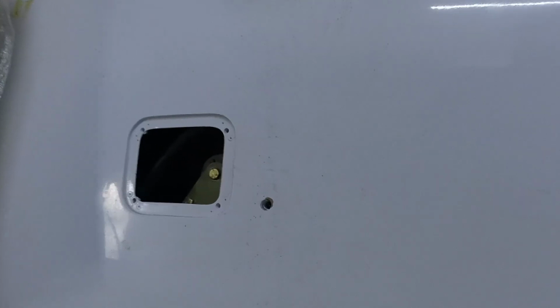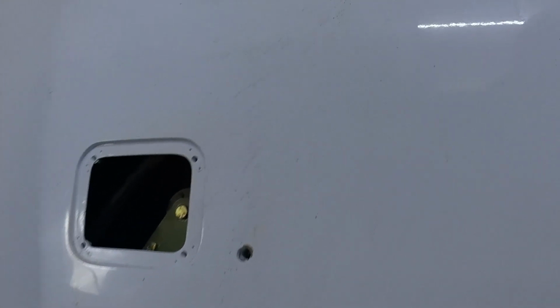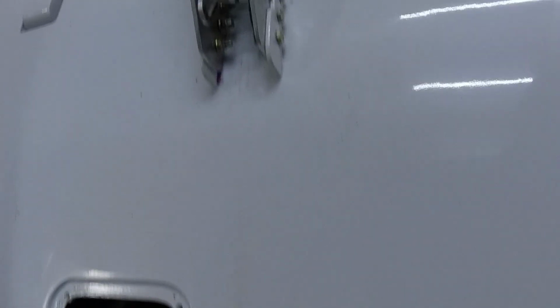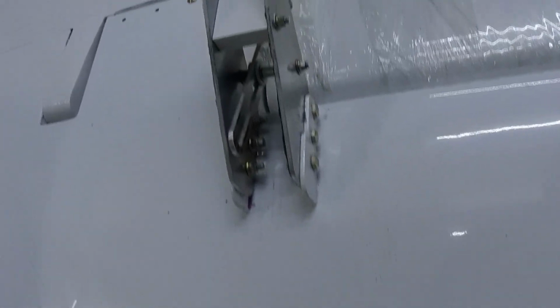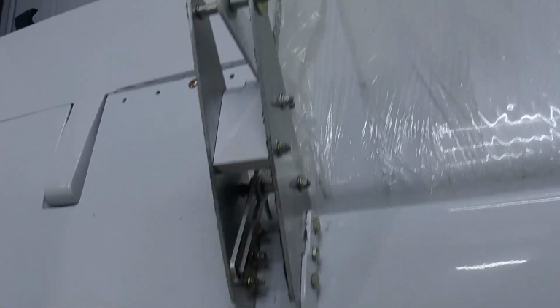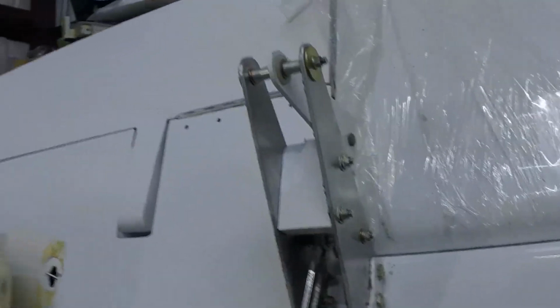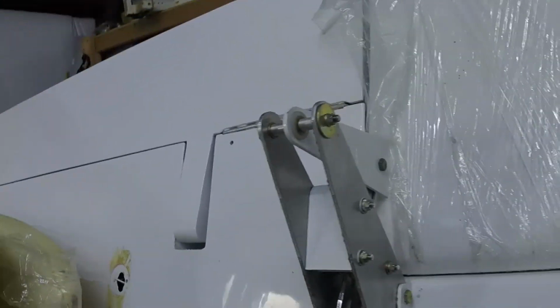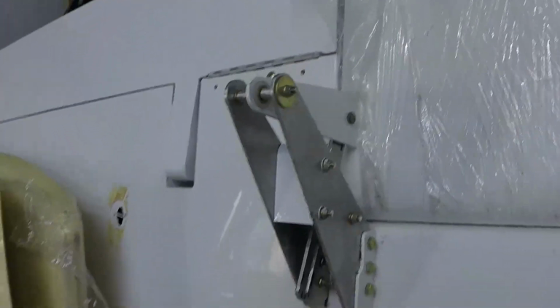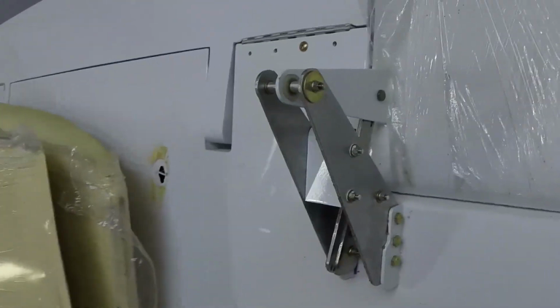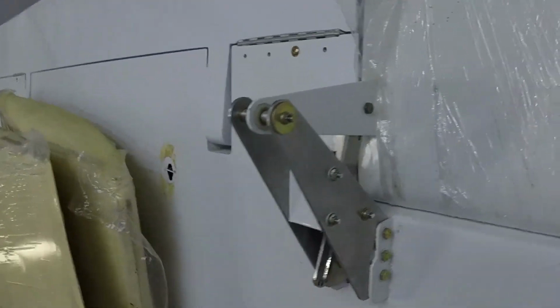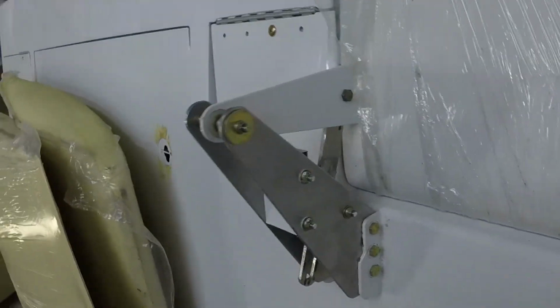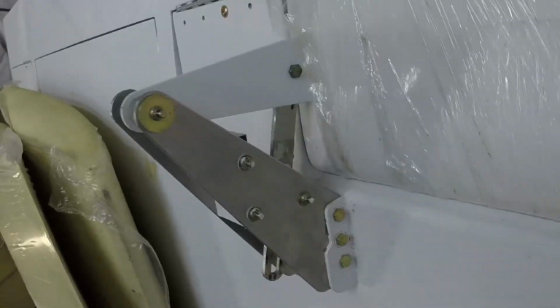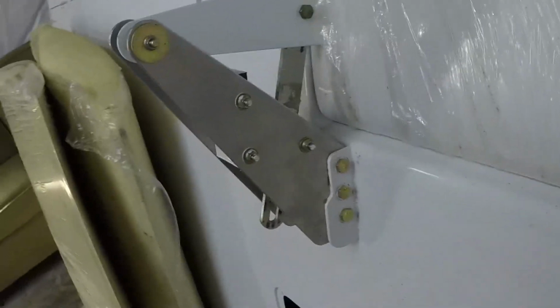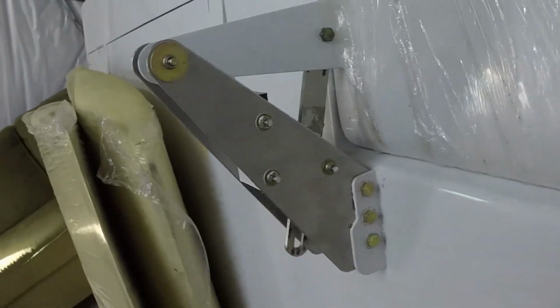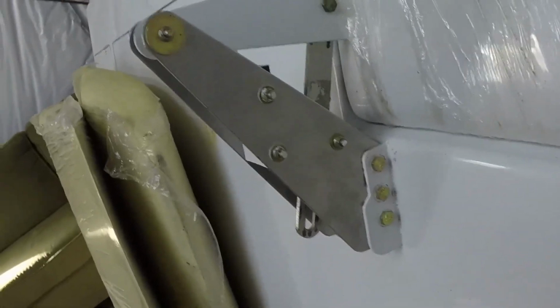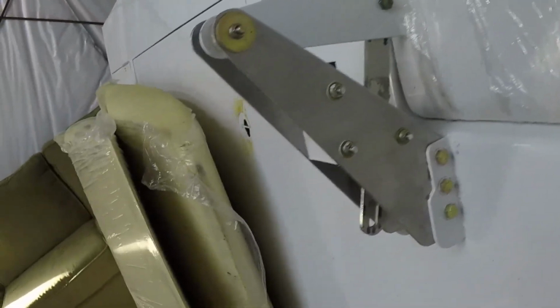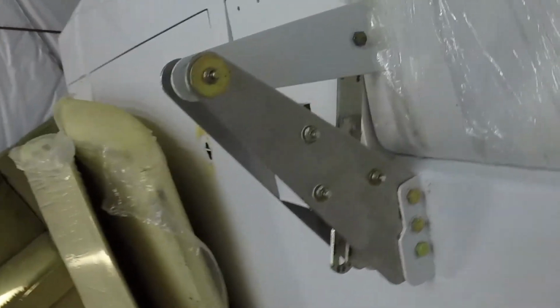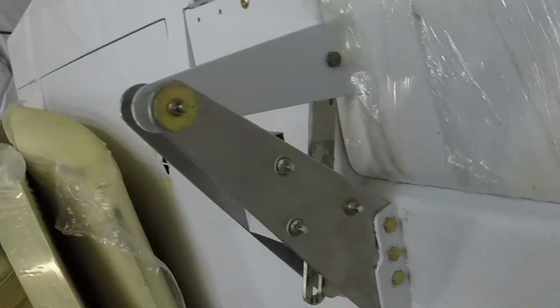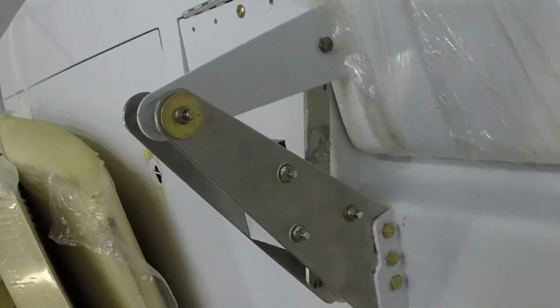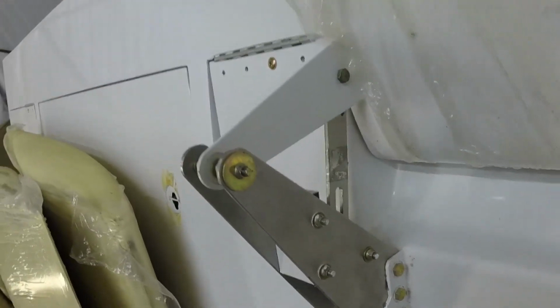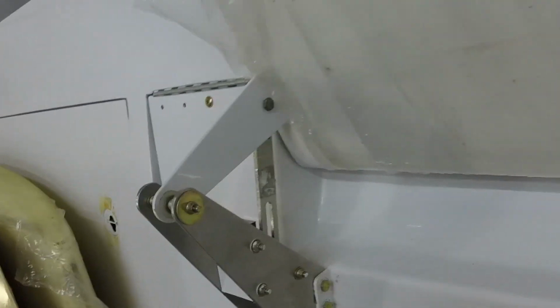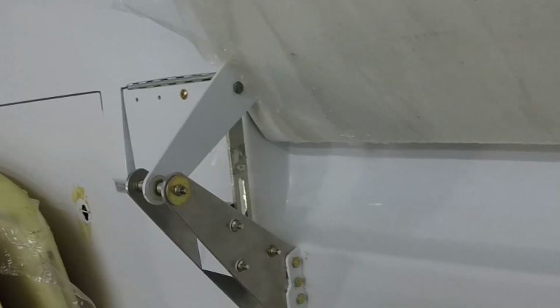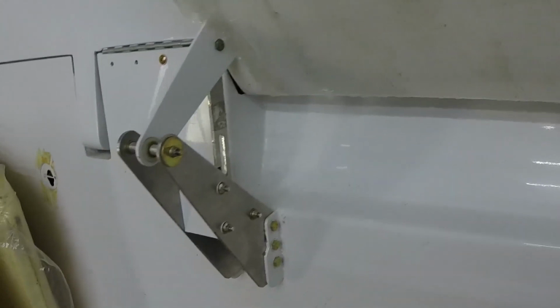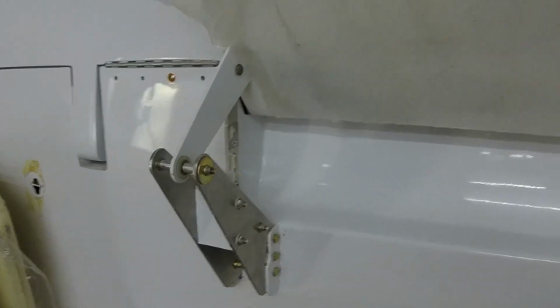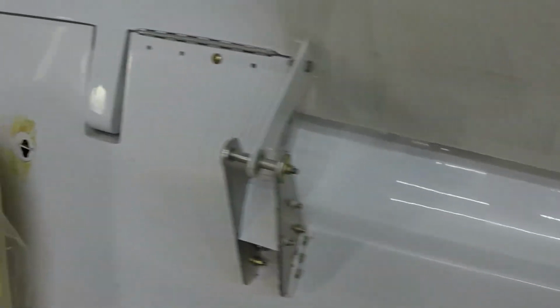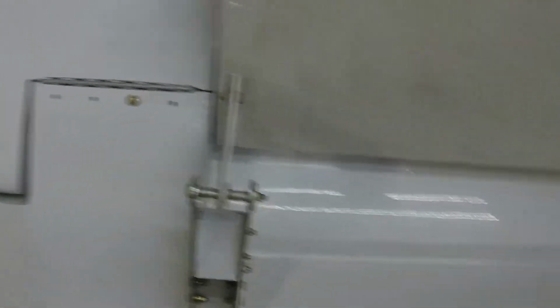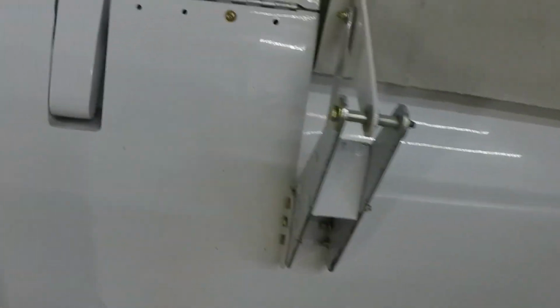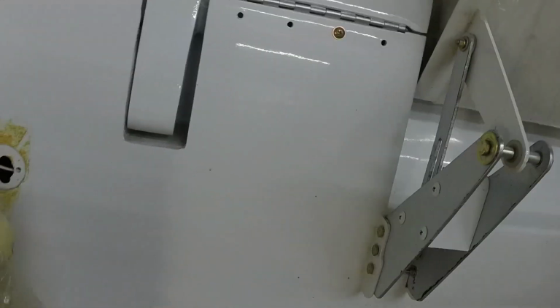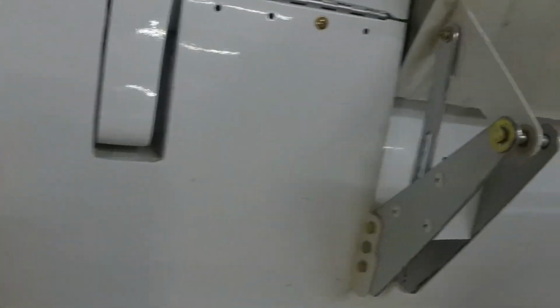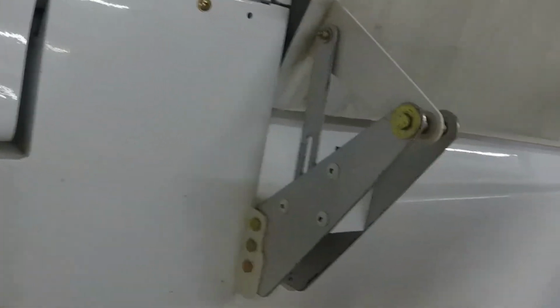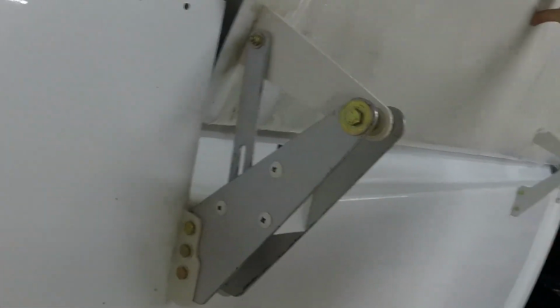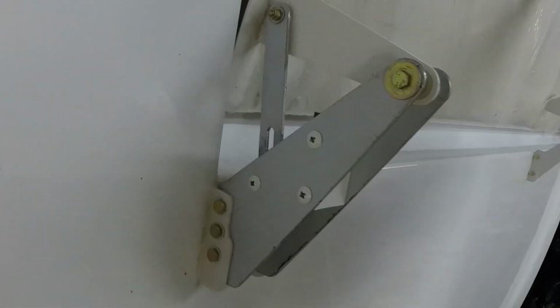Welcome back. Today I'm going to do a little something different, looking at the flap attachment point. What you're seeing here is the flap attachment for the tri-gear, and there's a stop that keeps the flap from going too far, and that's important for derigging and rigging the airplane.